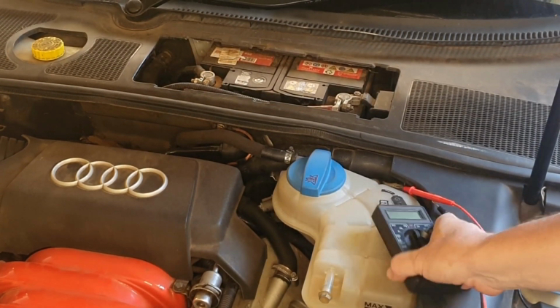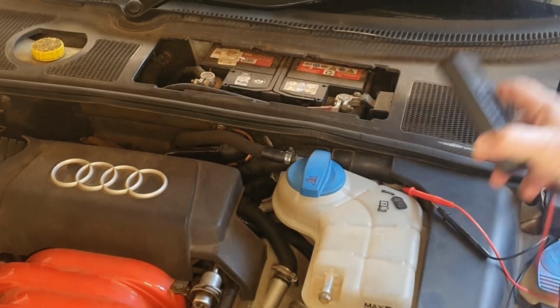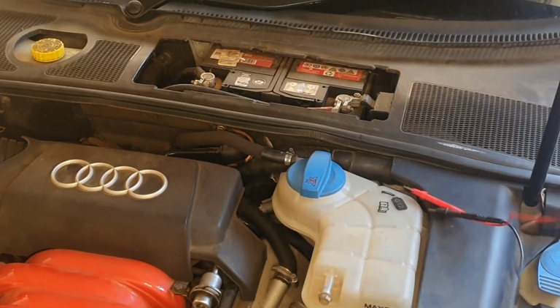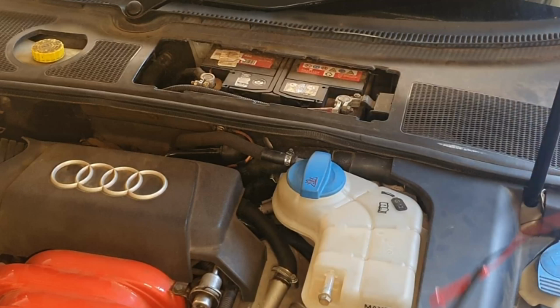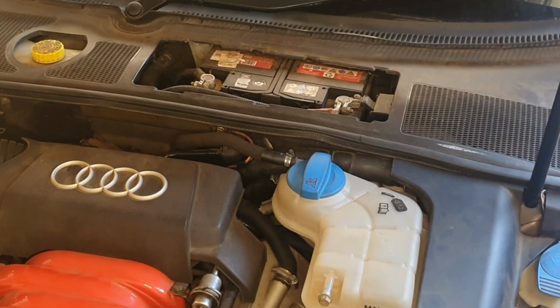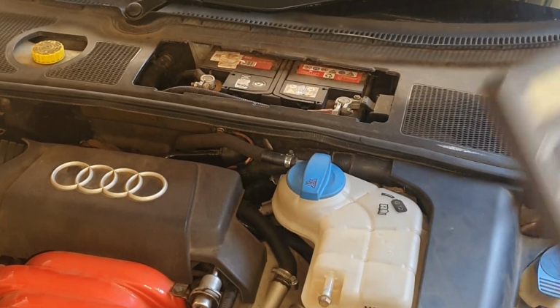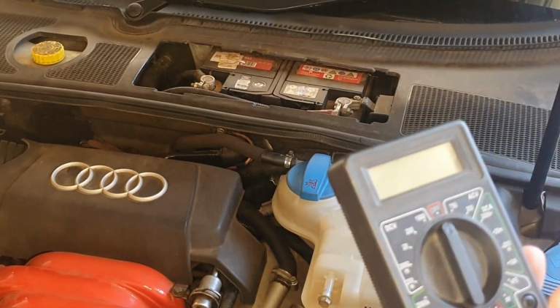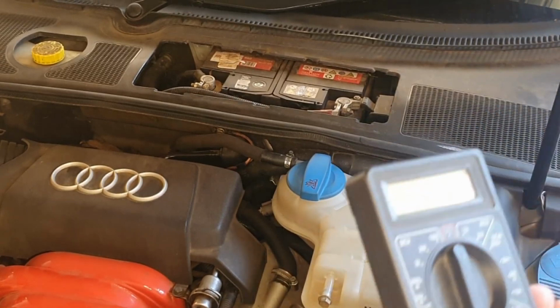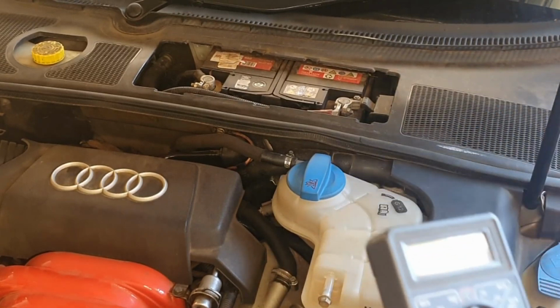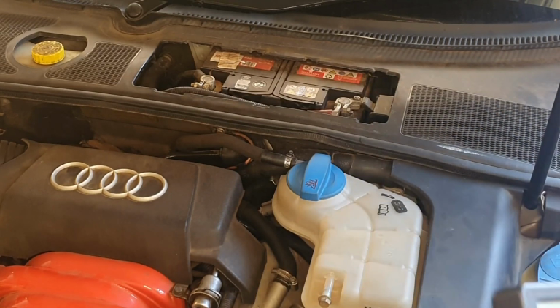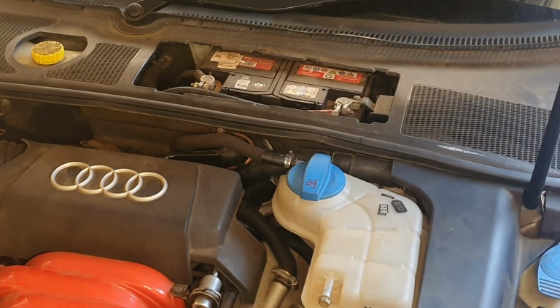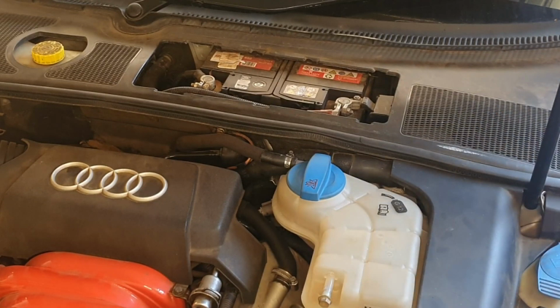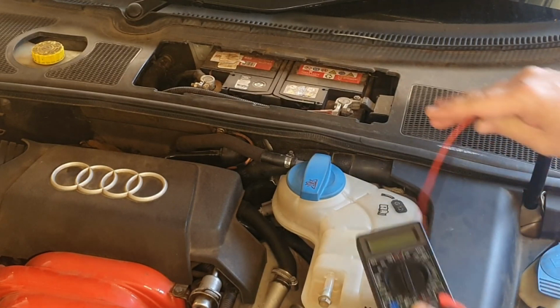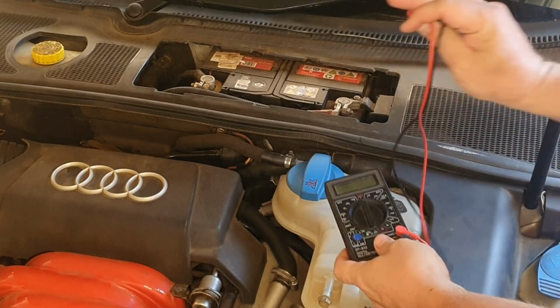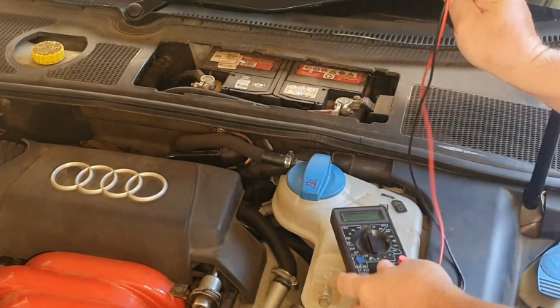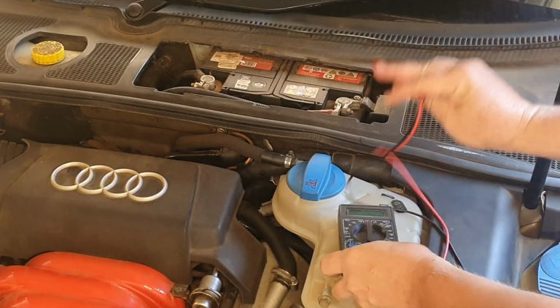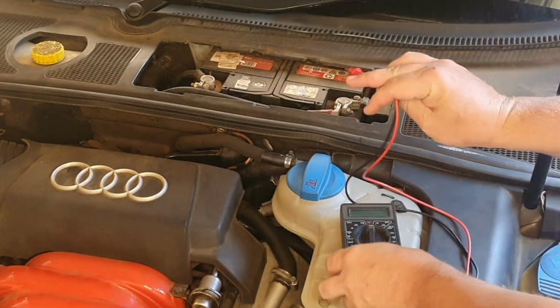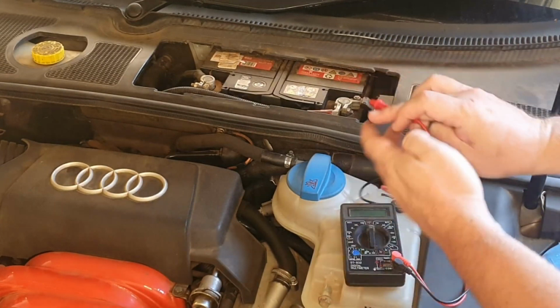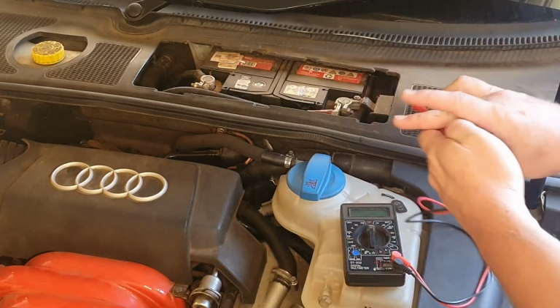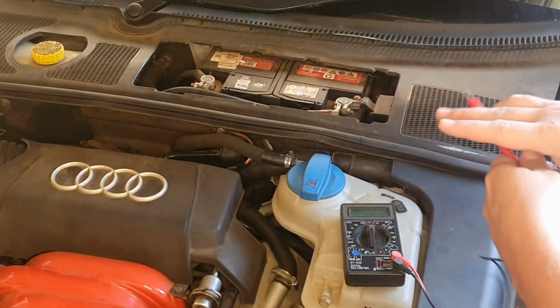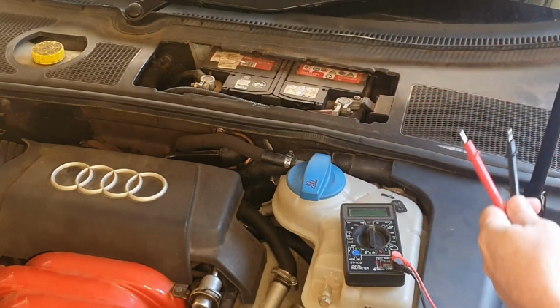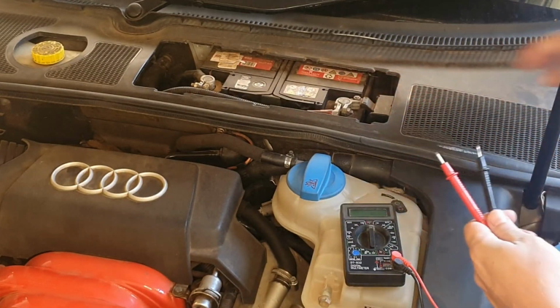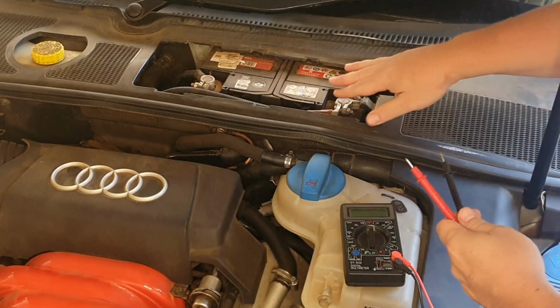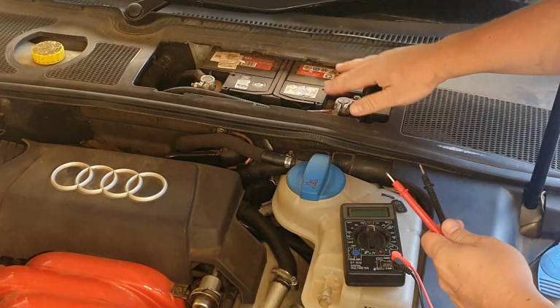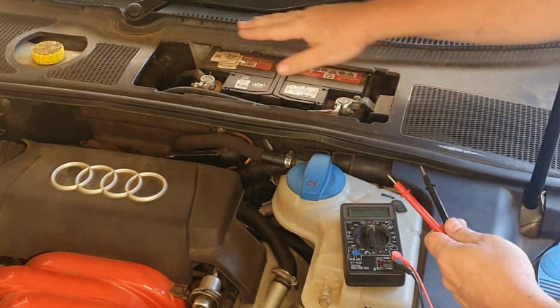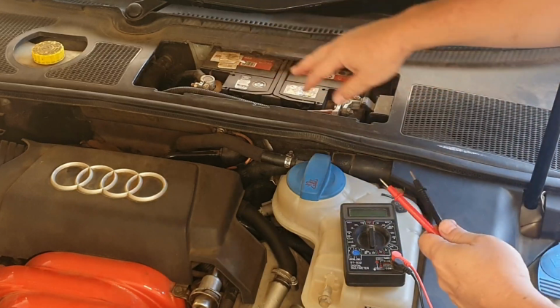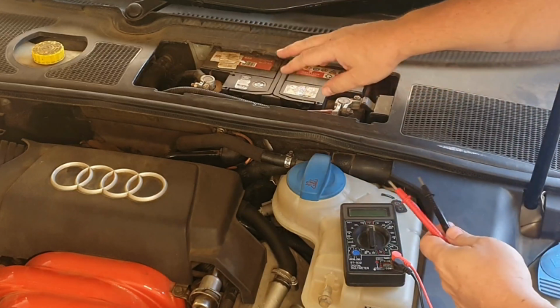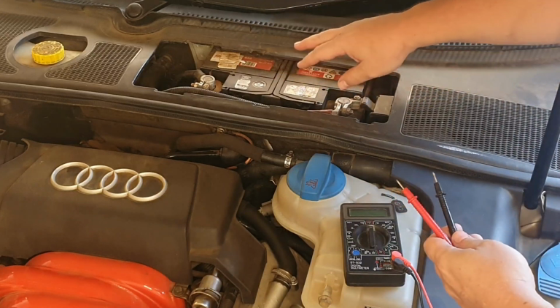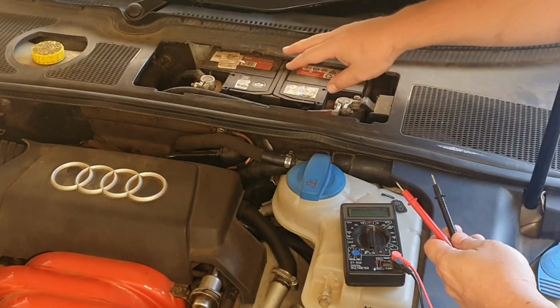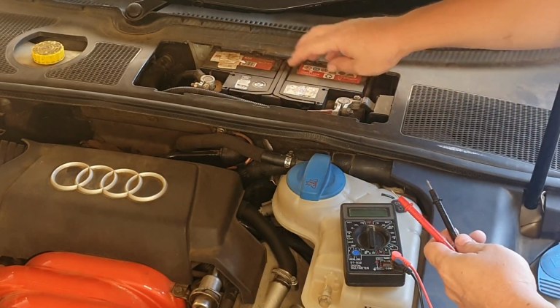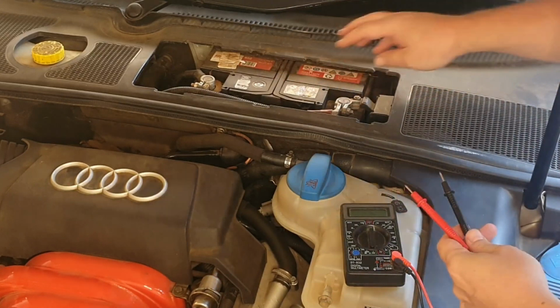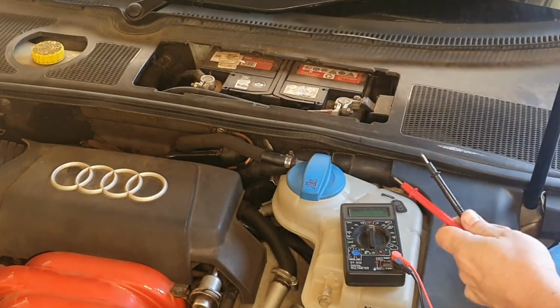Anything above 12.75 volts is more than 90% charge, so with 13.4 volts that is more than sufficient — it's fully charged. I did just drive the car, so the battery is well charged.